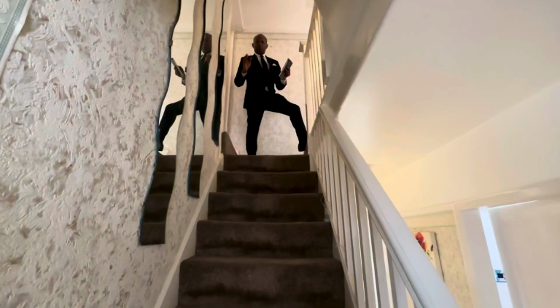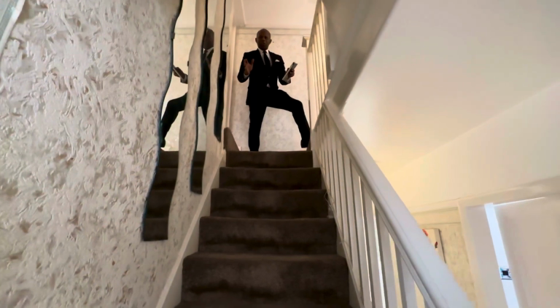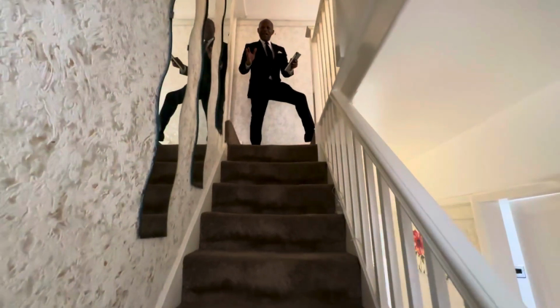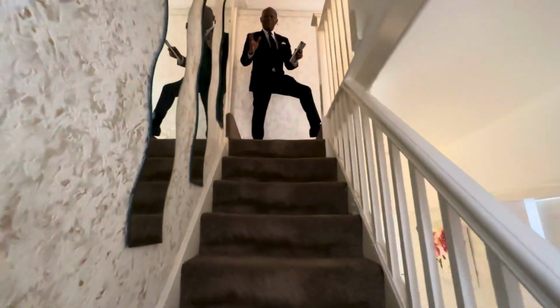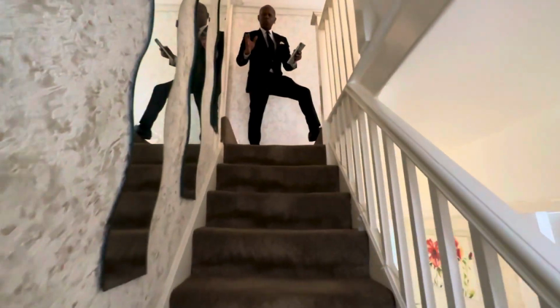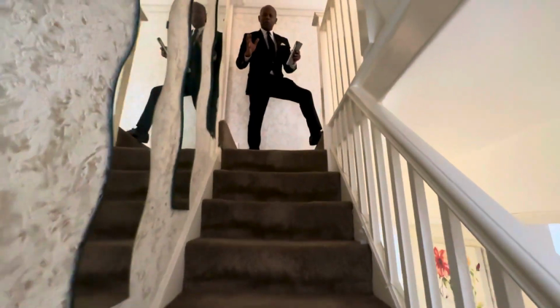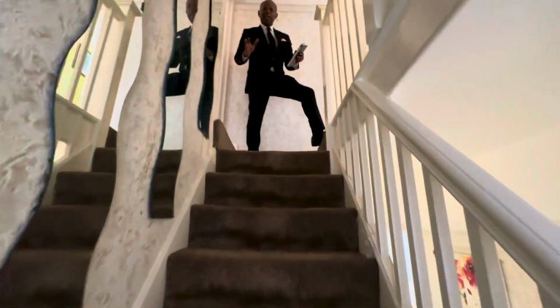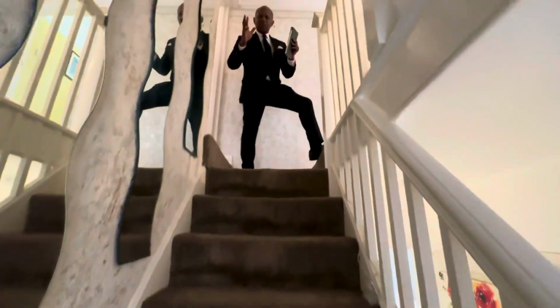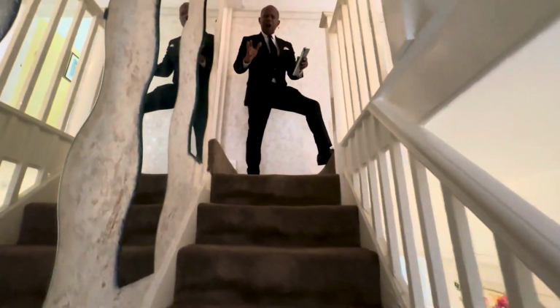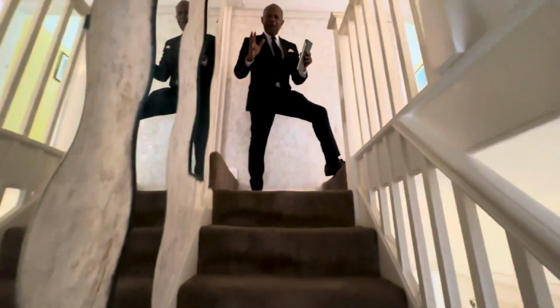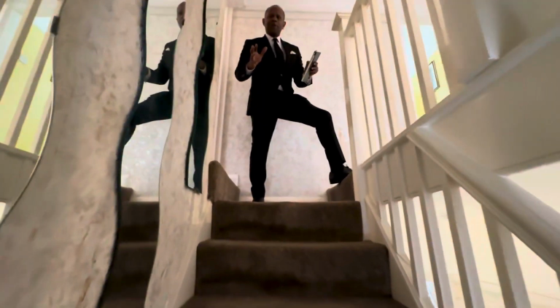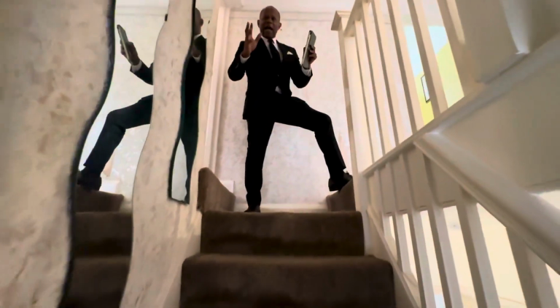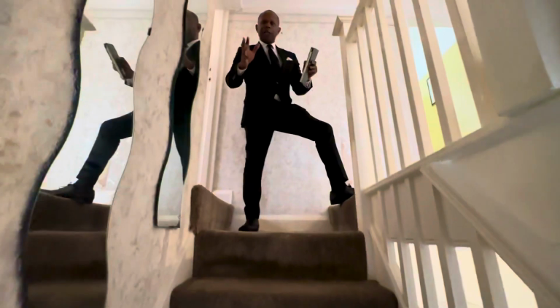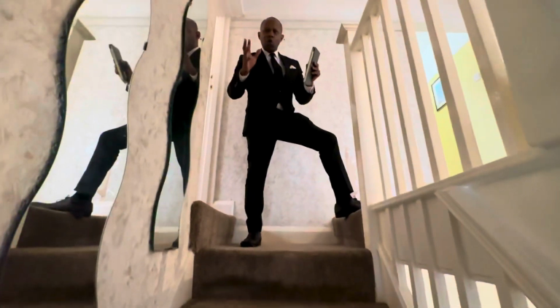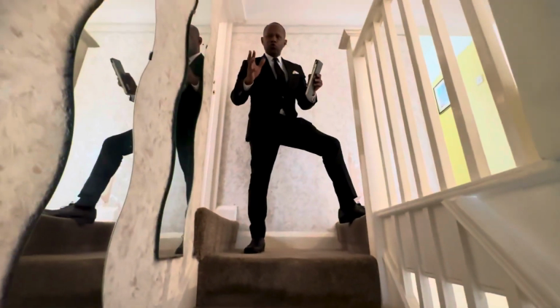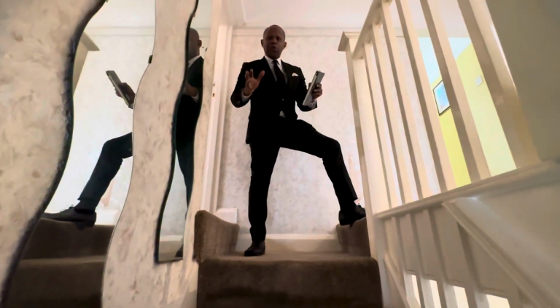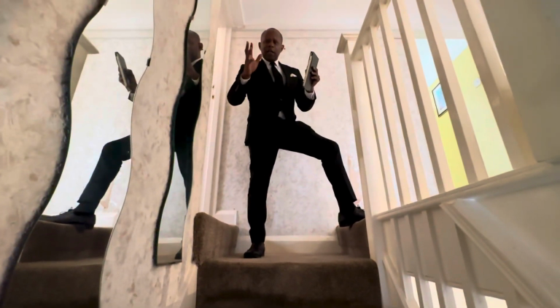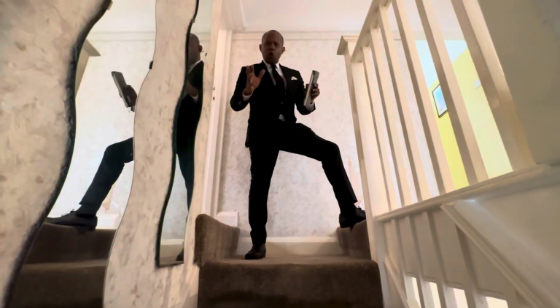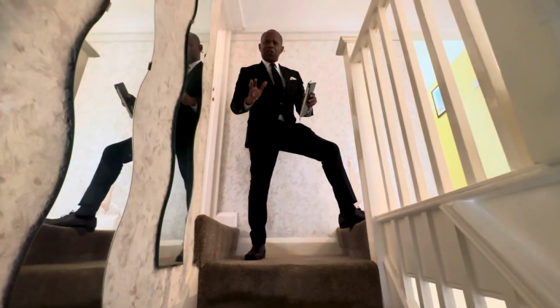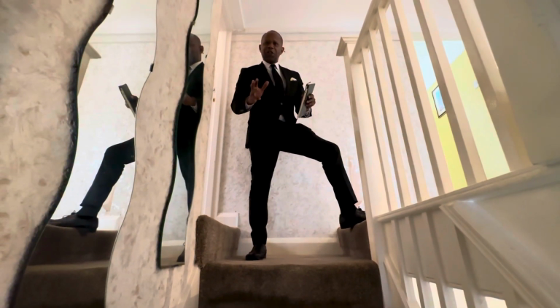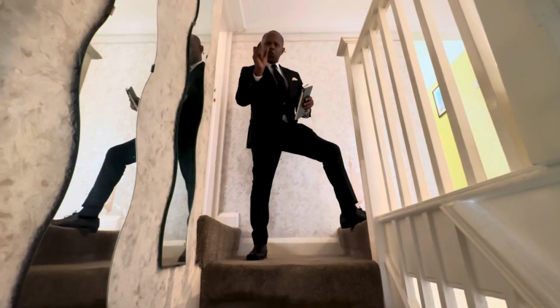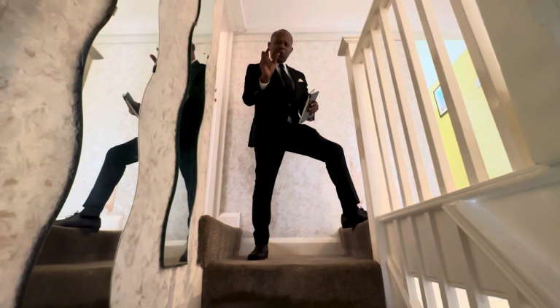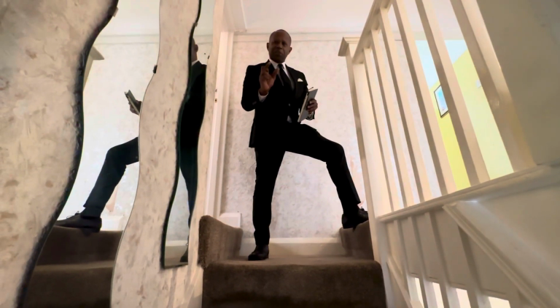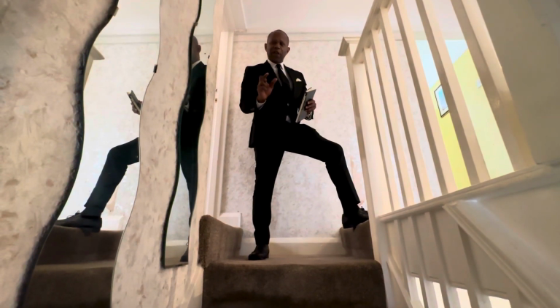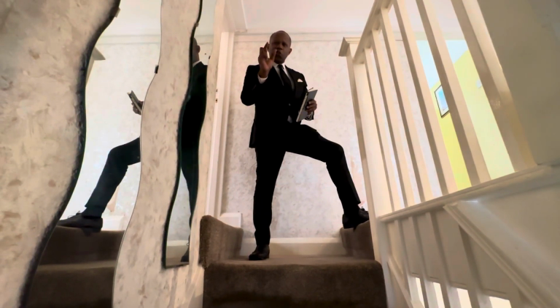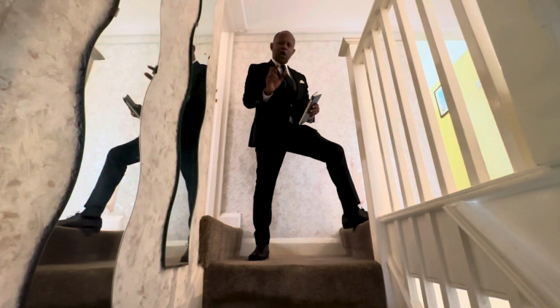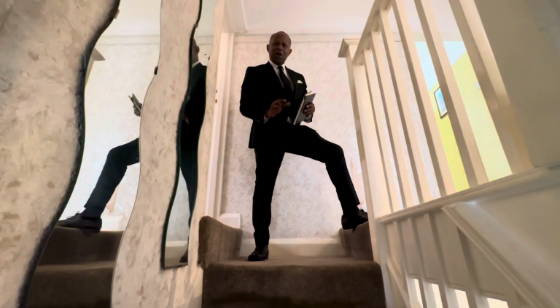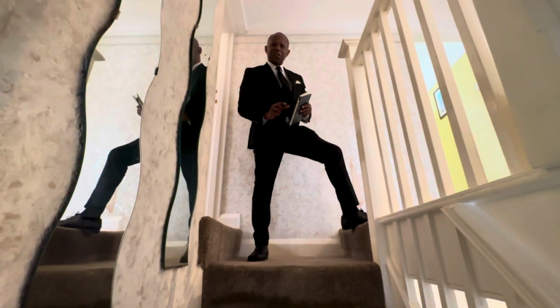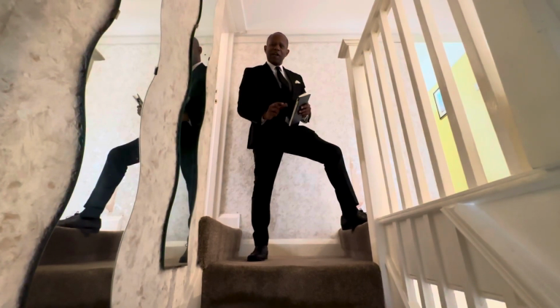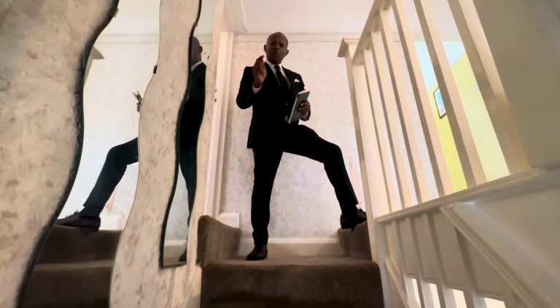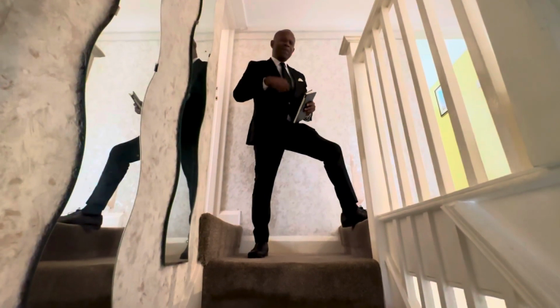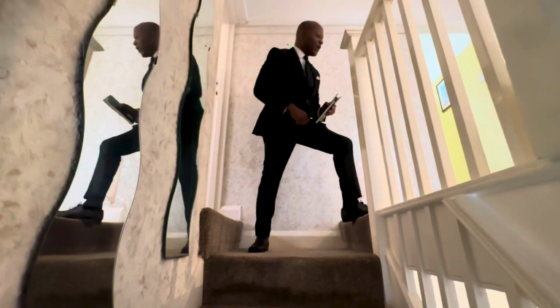We're about to look upstairs in this five-bedroom house in Norfolk Road, North East Luton — Stopsley to be specific. It's a sought-after part of Luton. Come up and let's have a quick look.